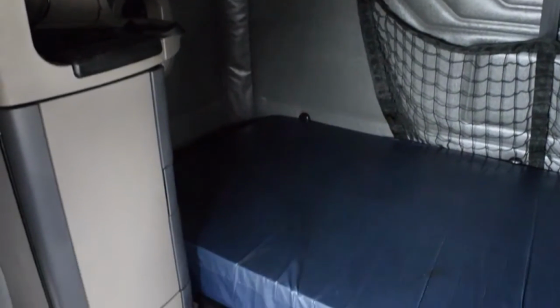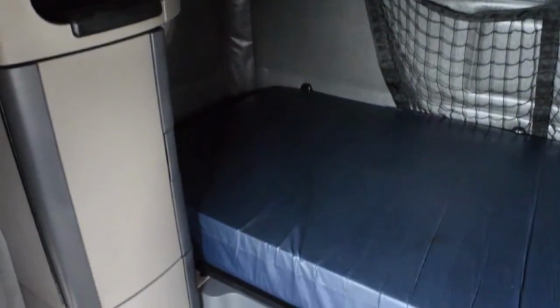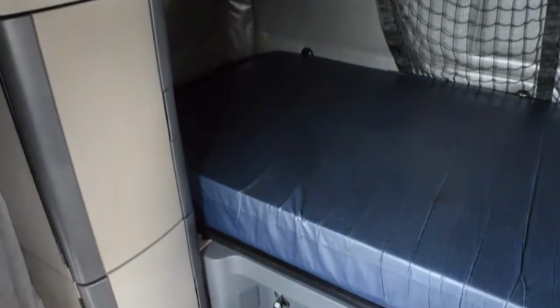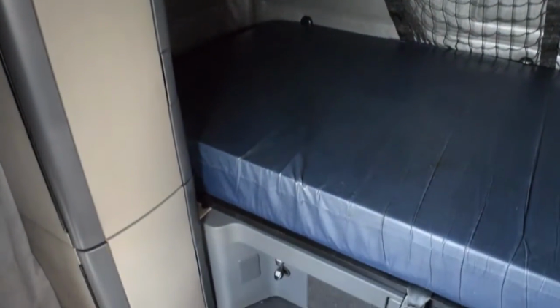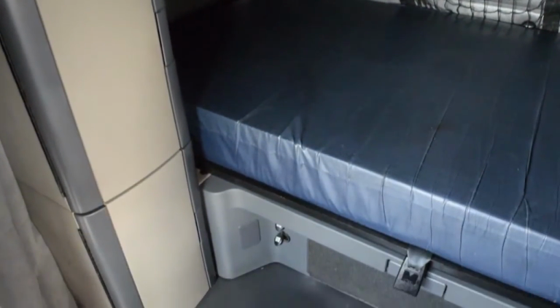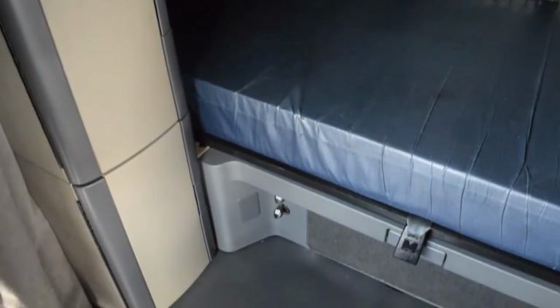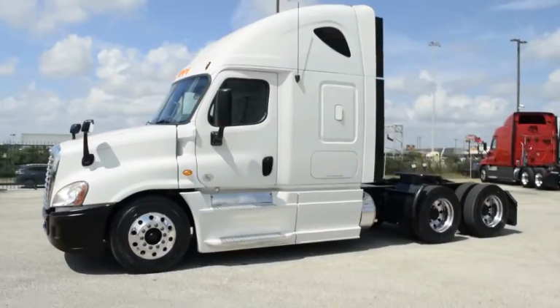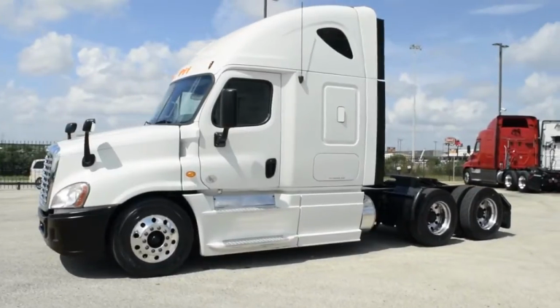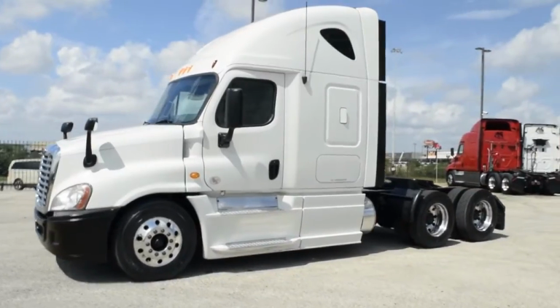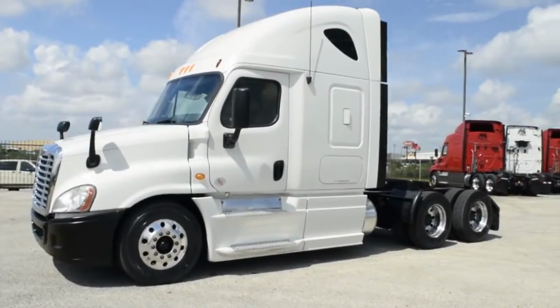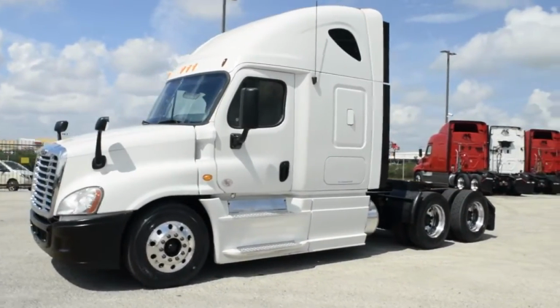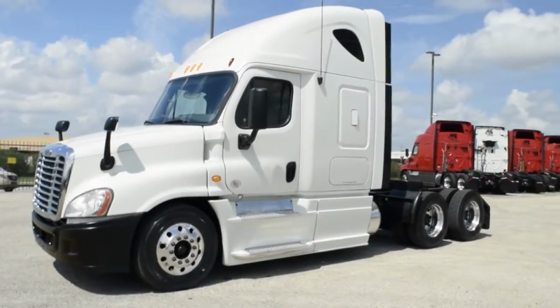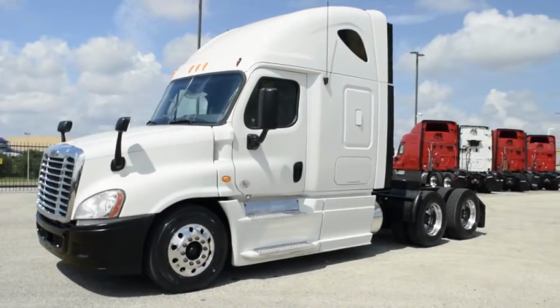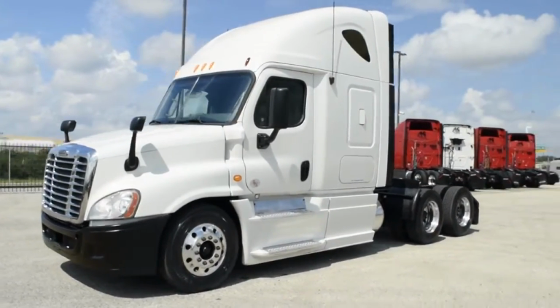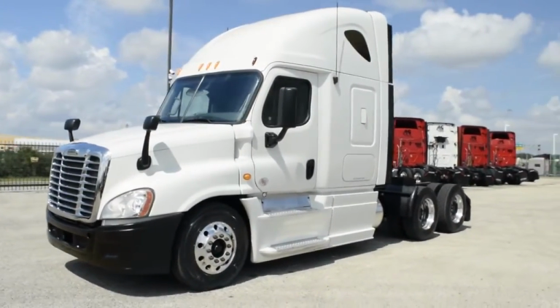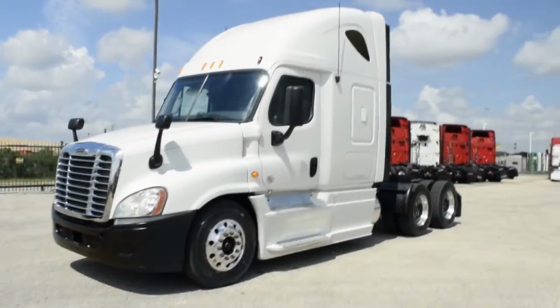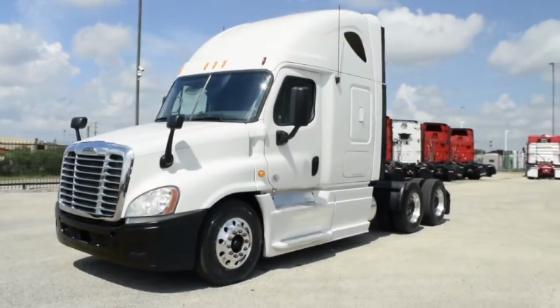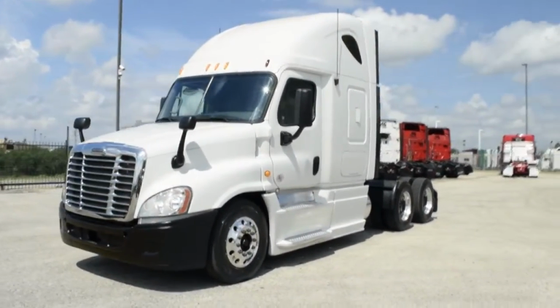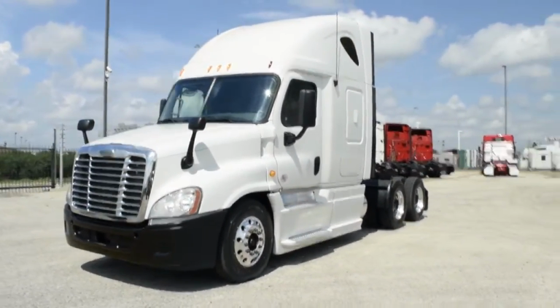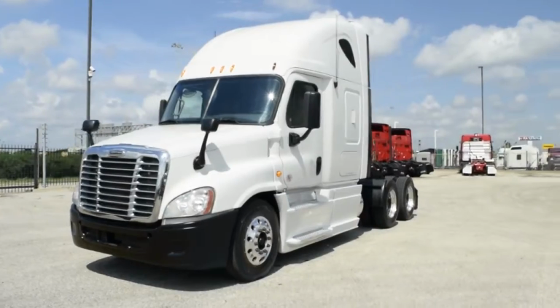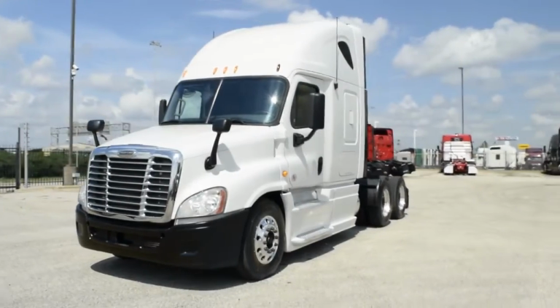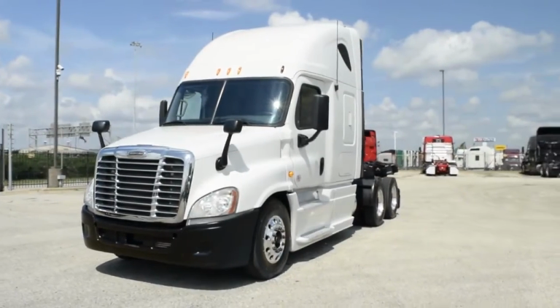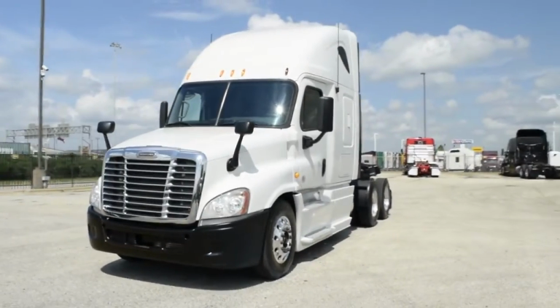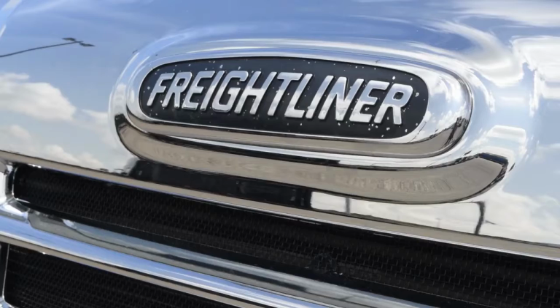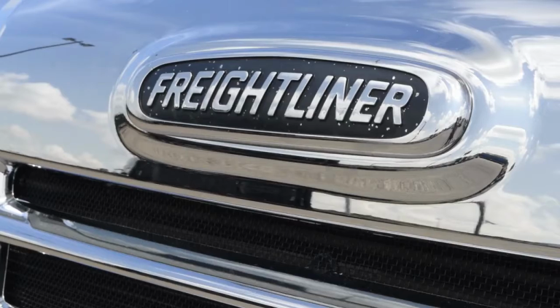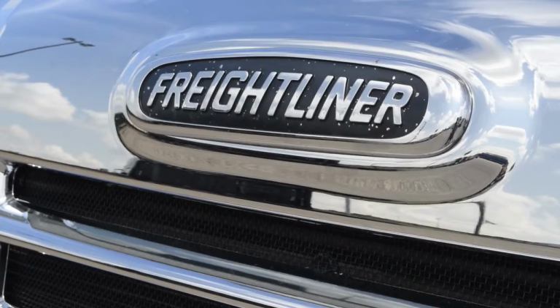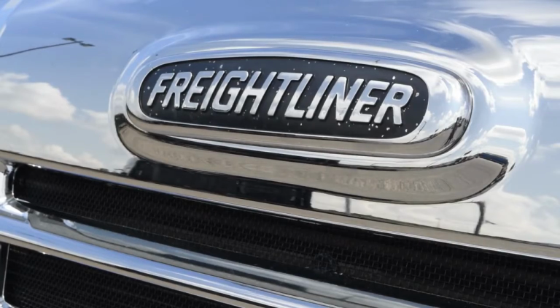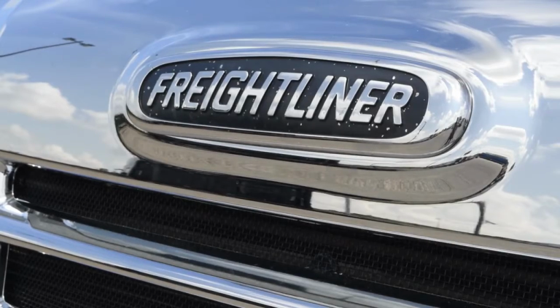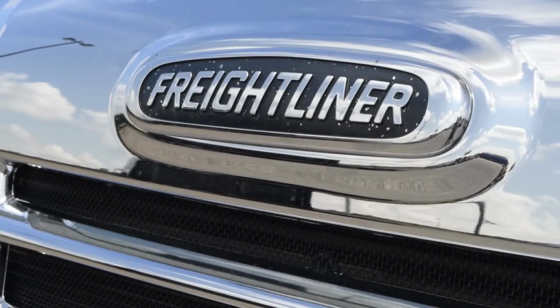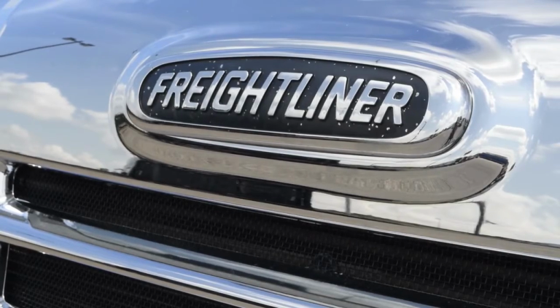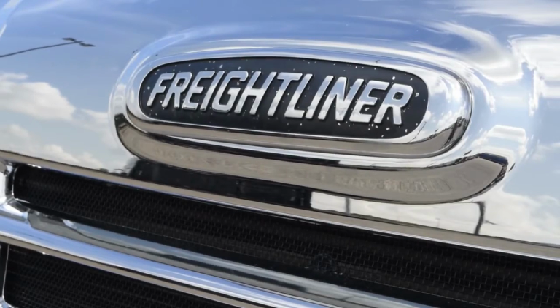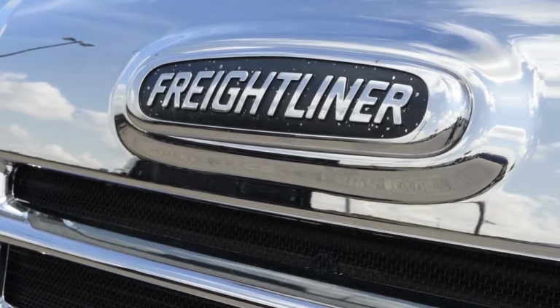Our trucks go through a rigorous inspection where repairs are completed by factory-trained technicians. They are also professionally detailed inside and out. Freightliner used truck warranties are available for up to two years.